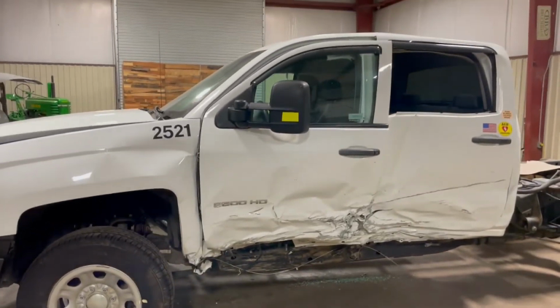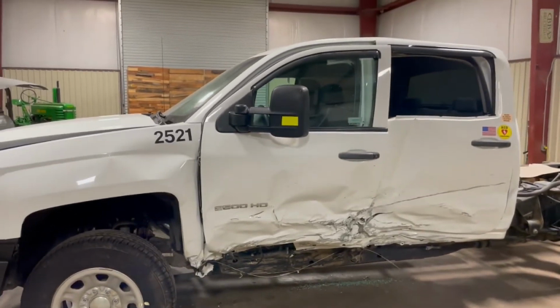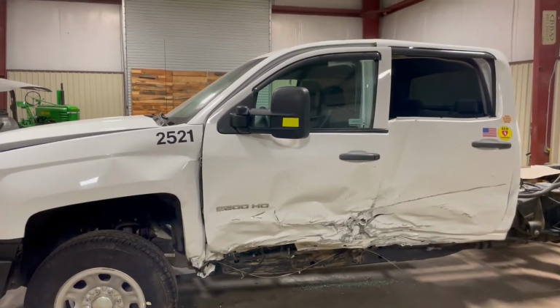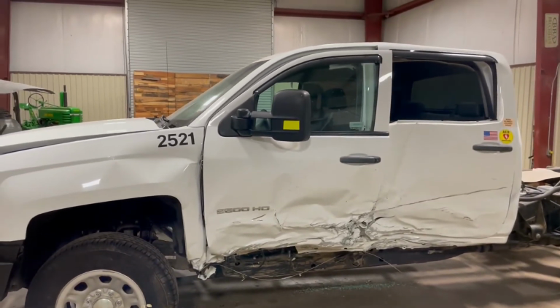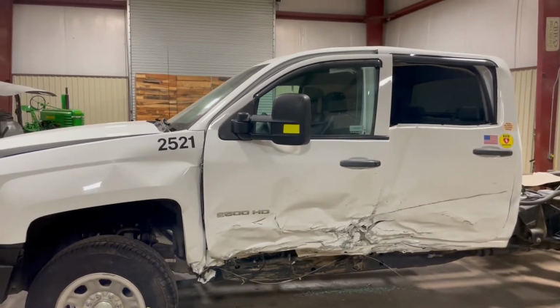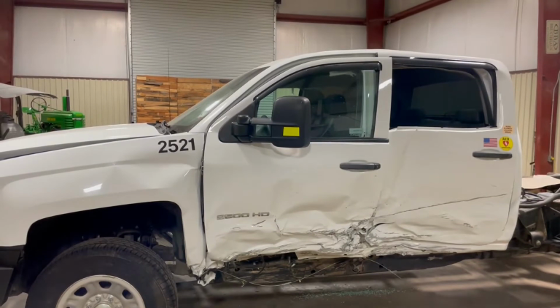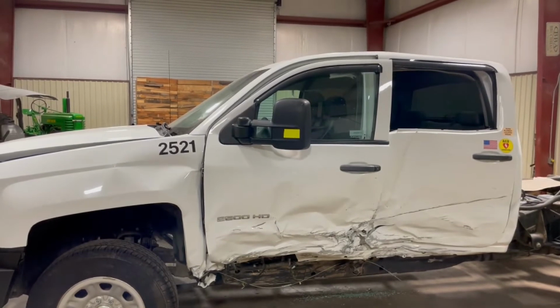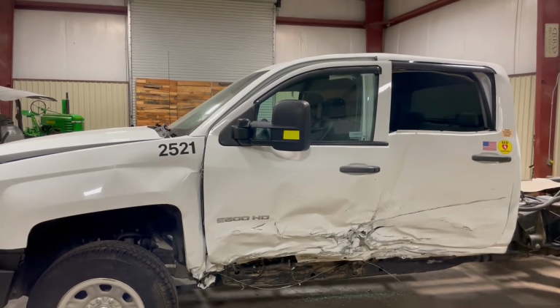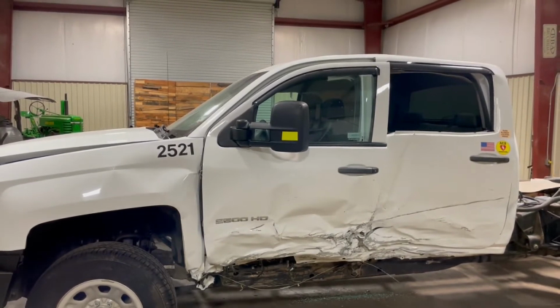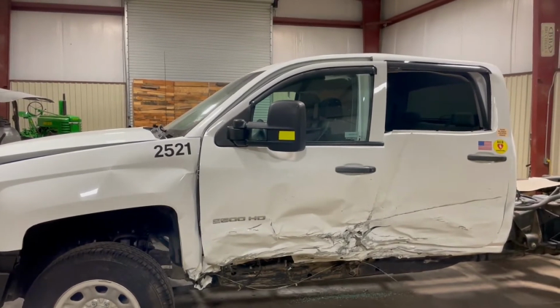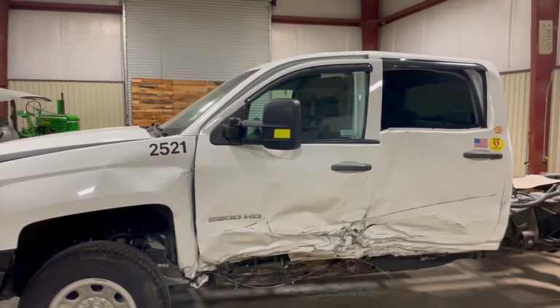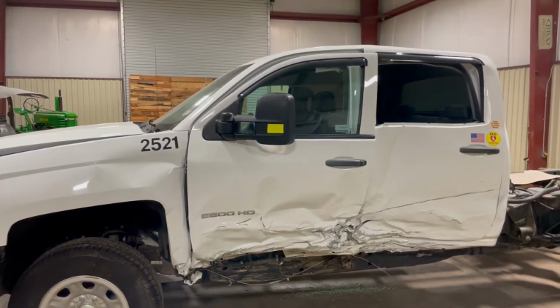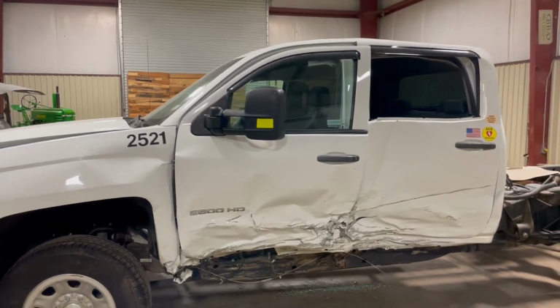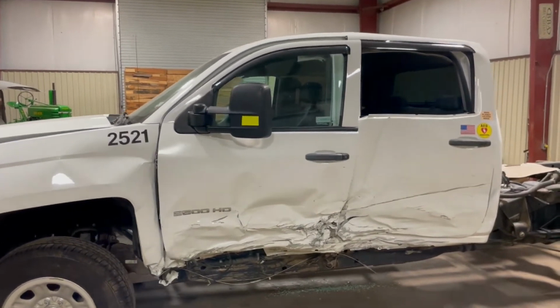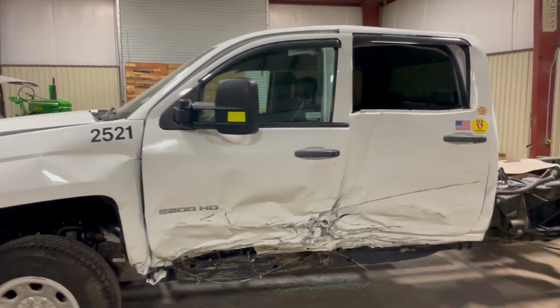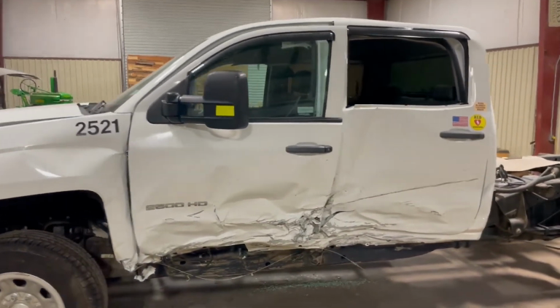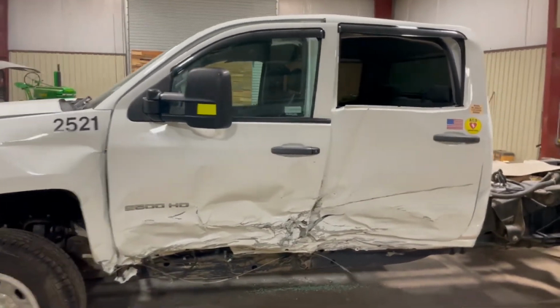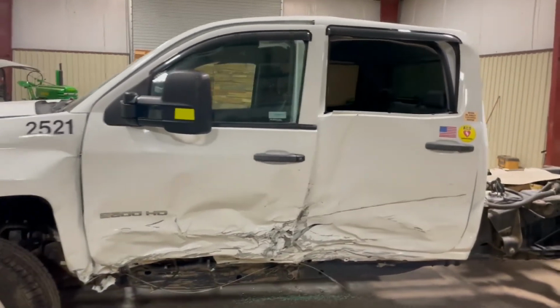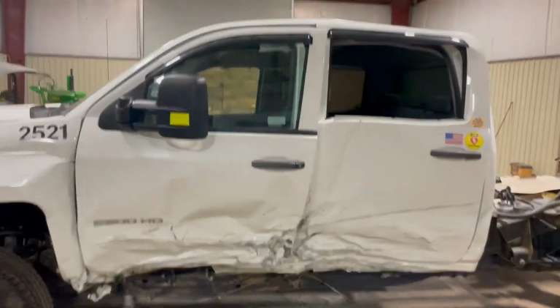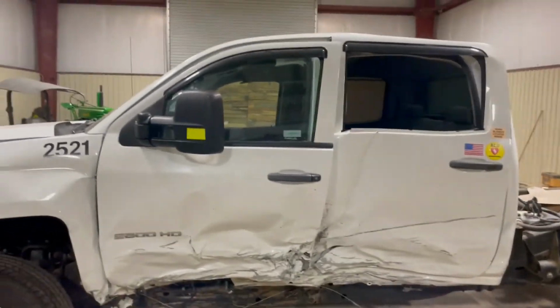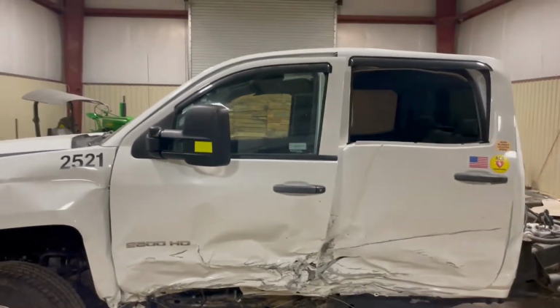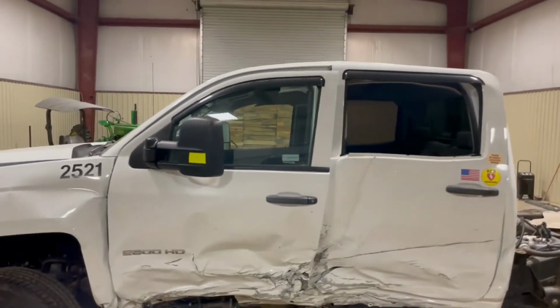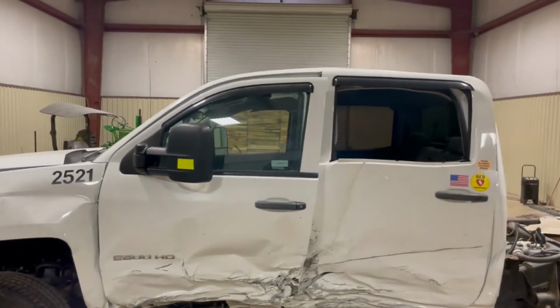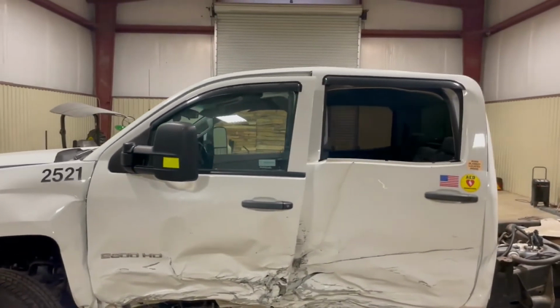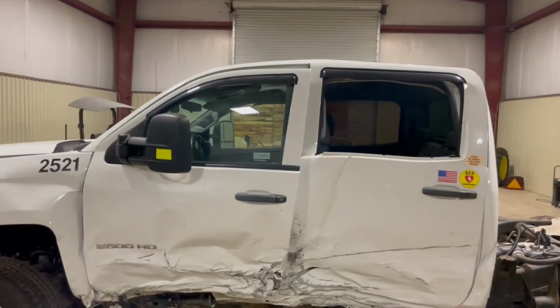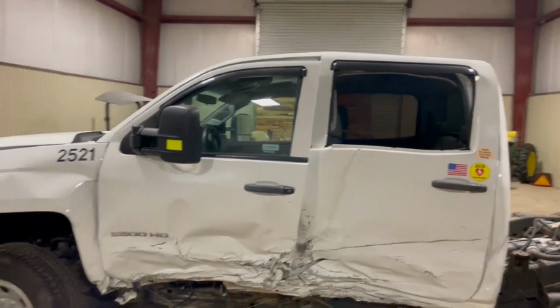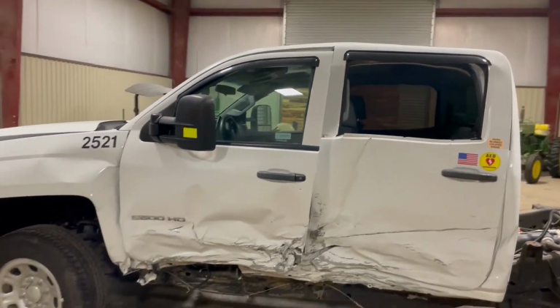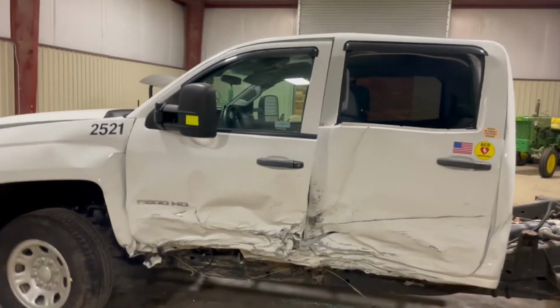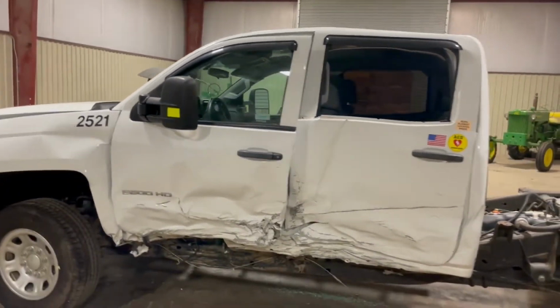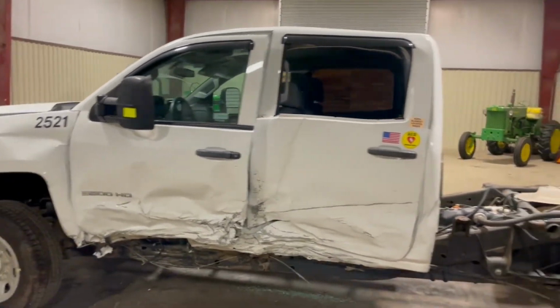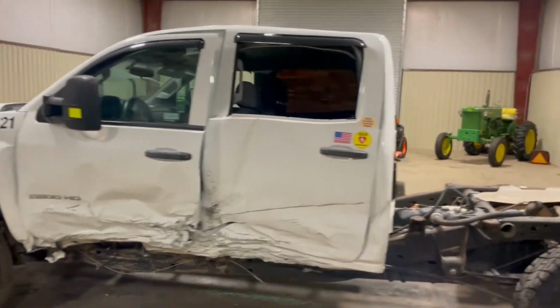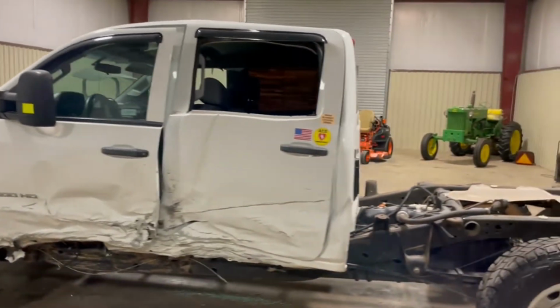But apparently the only glass that broke on this truck is the driver's rear door. Although the glass seems to be in good tack and shape, as you walk around, you're going to see everything else seems to be there.